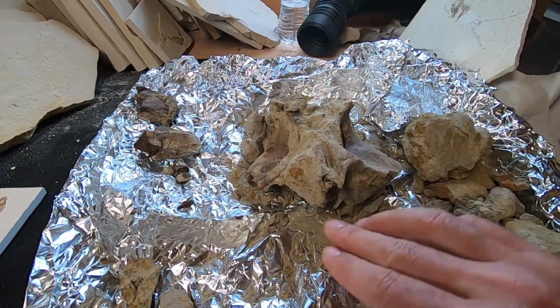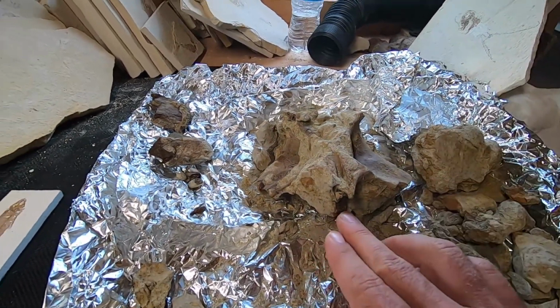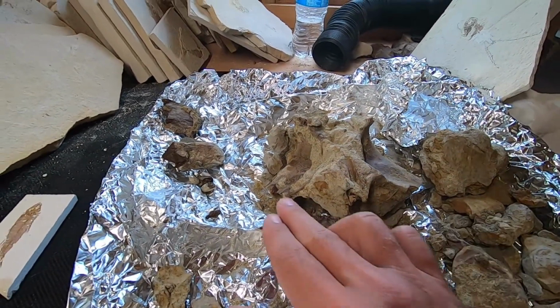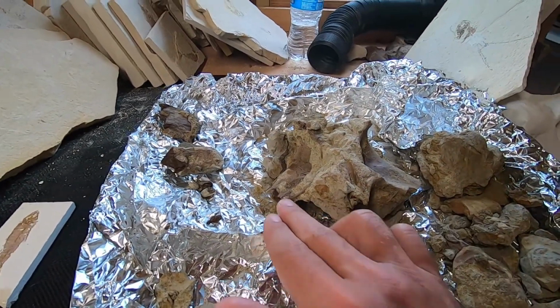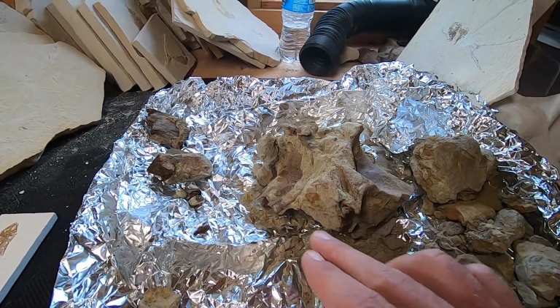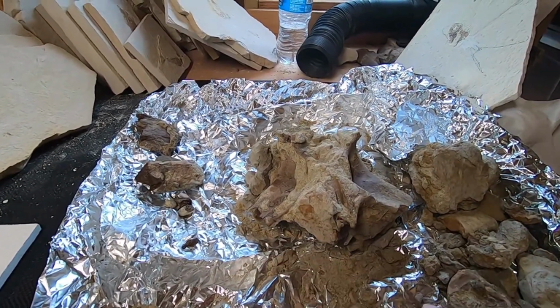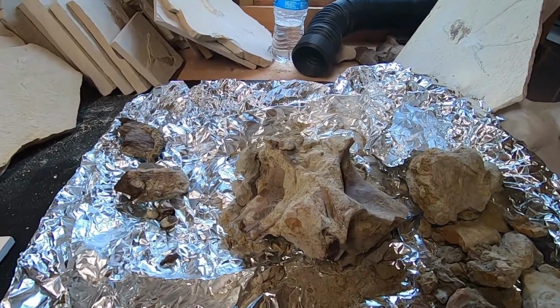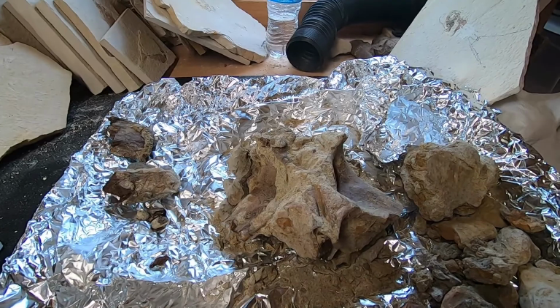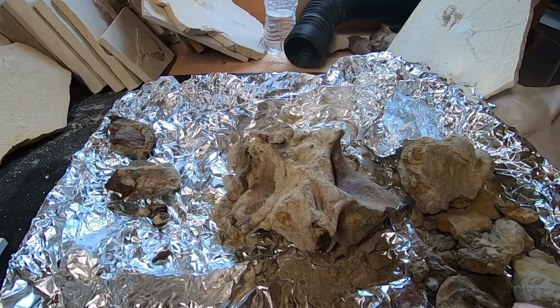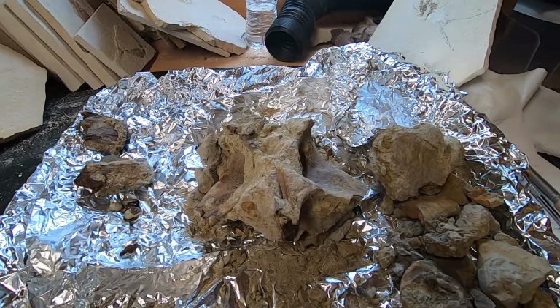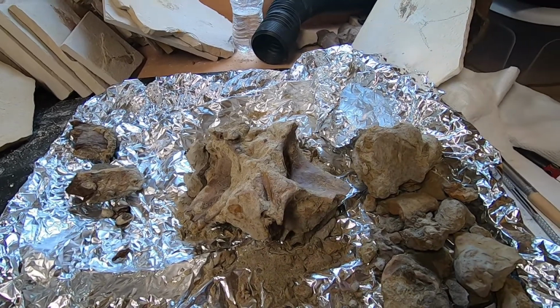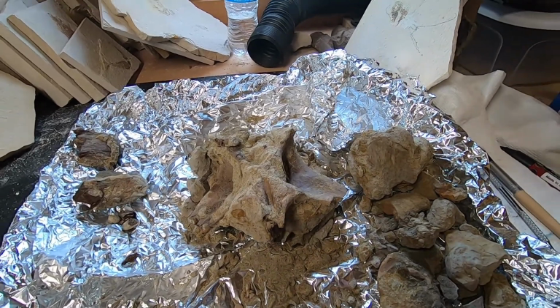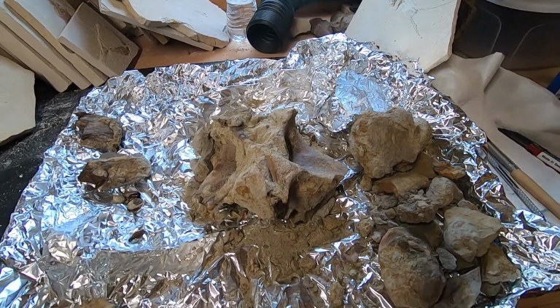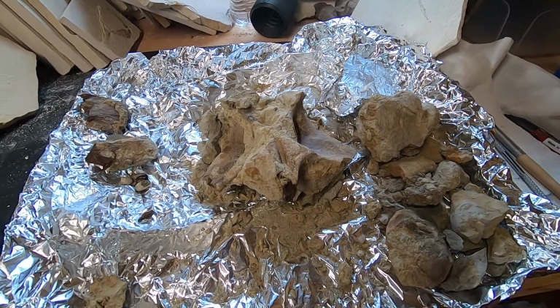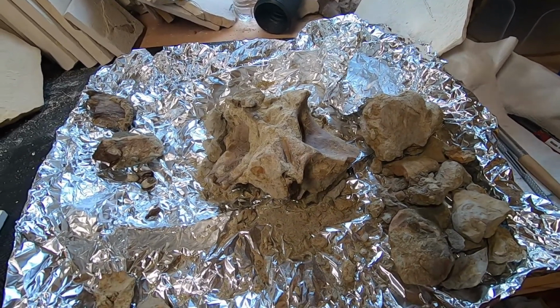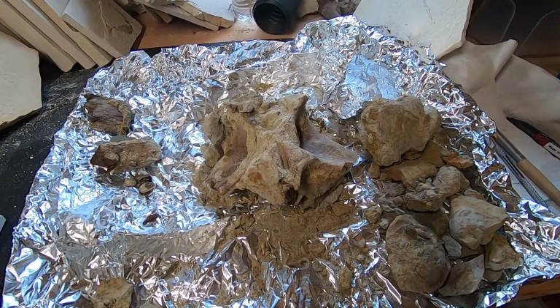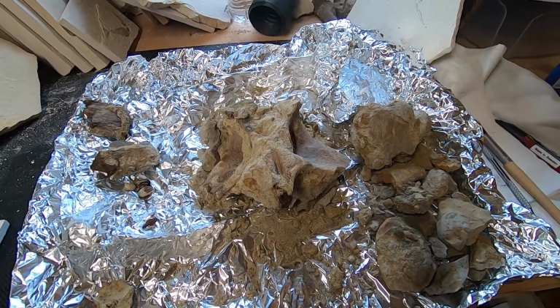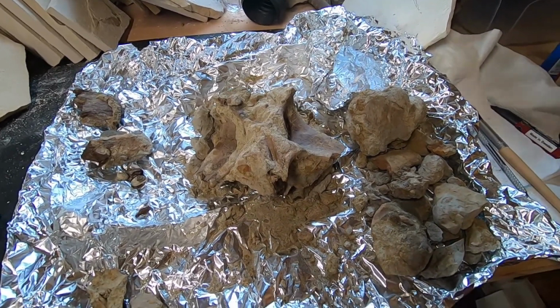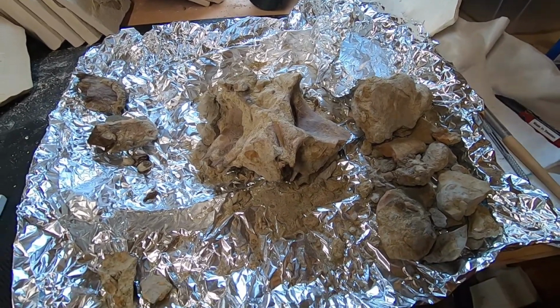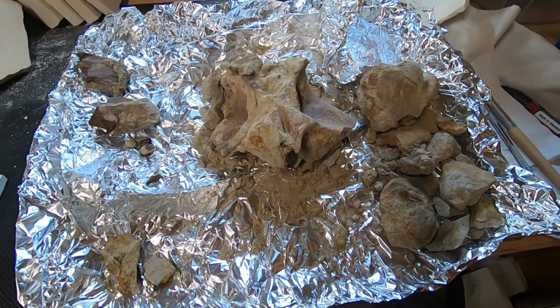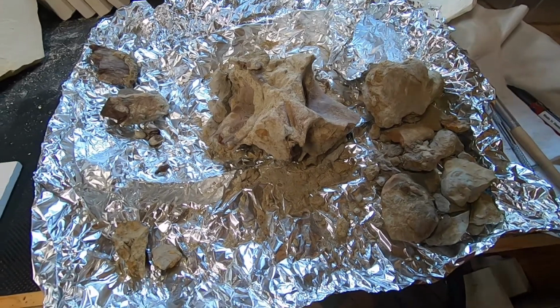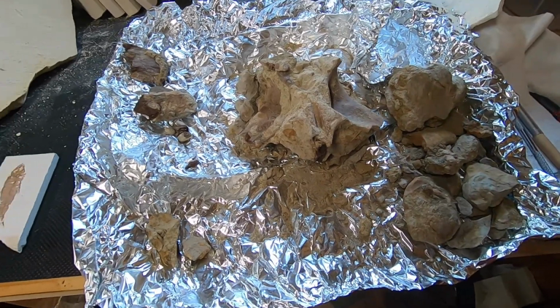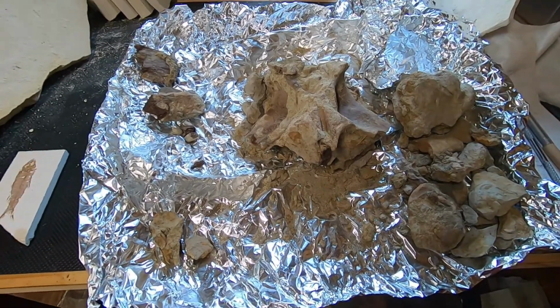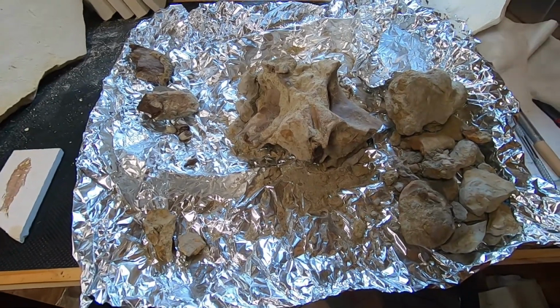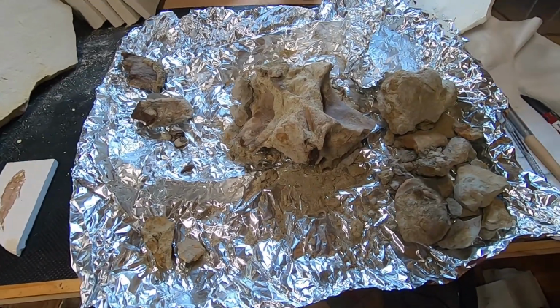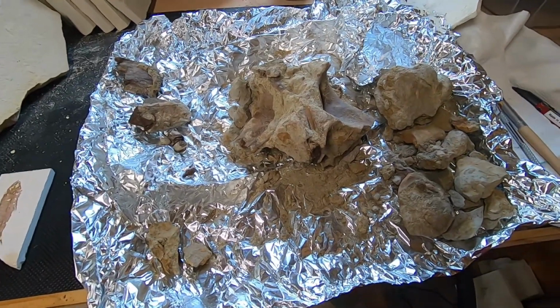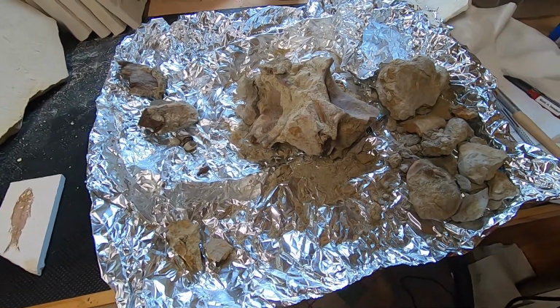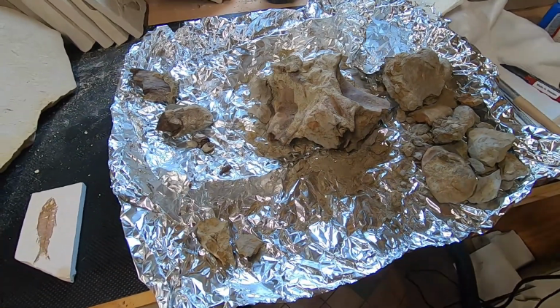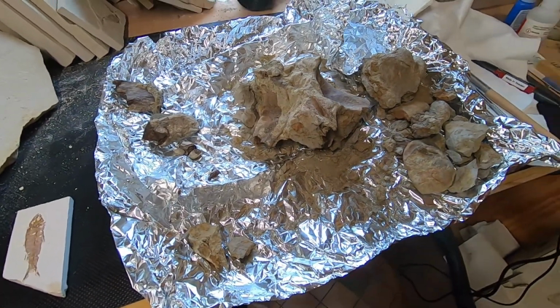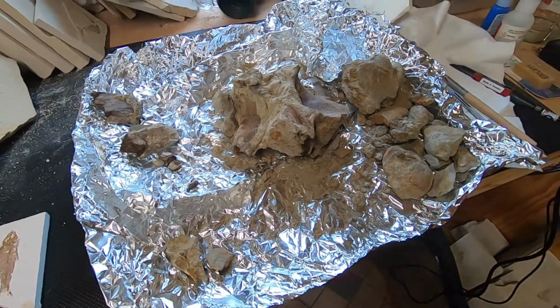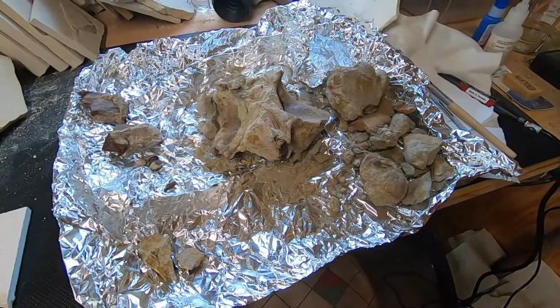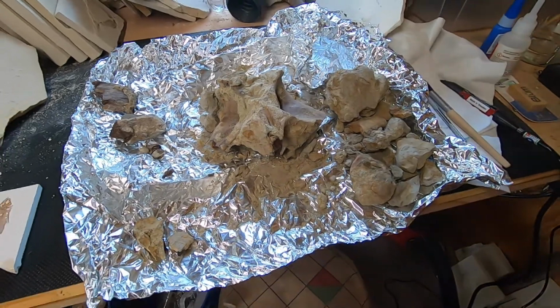I took all these broken ends and applied a penetrating stabilizer to them so they won't fall apart any further. They're fairly well stabilized now, as well as the ends on here. So what I'm going to do is instead of working out here in the un-air-conditioned shed, I'm going to take this back in the house where it's nice and cool and I can work on it.